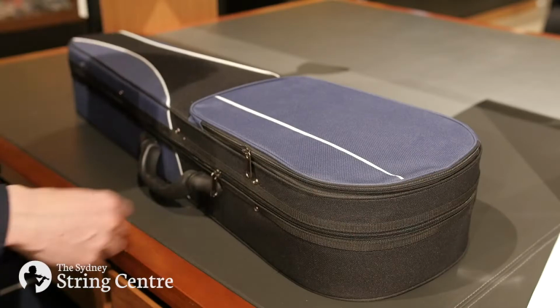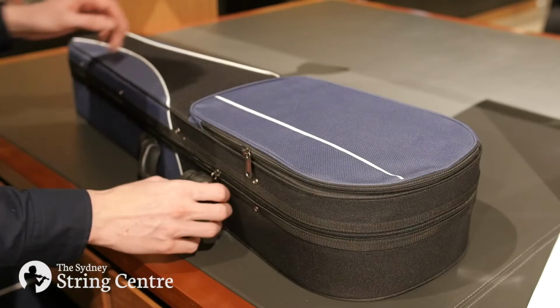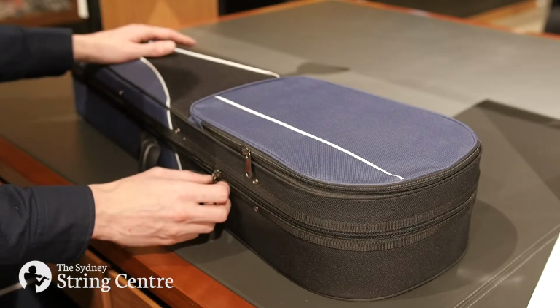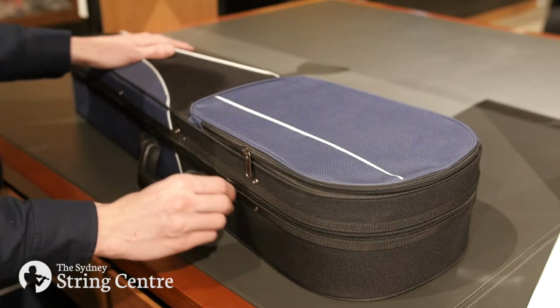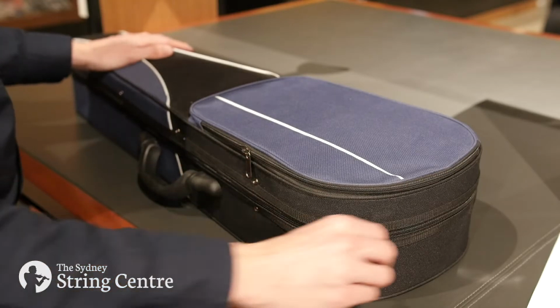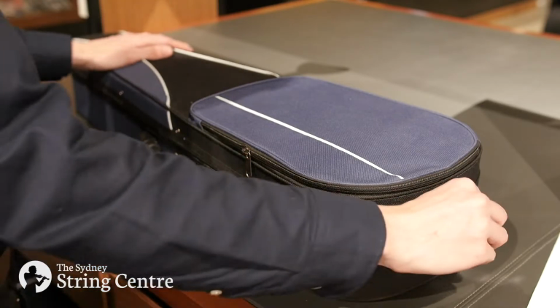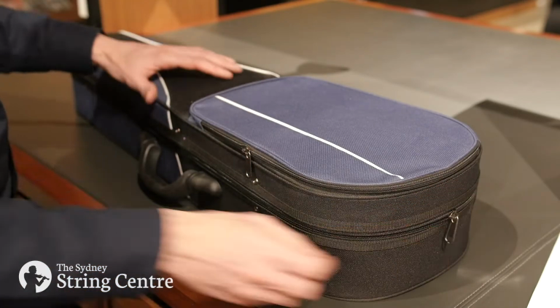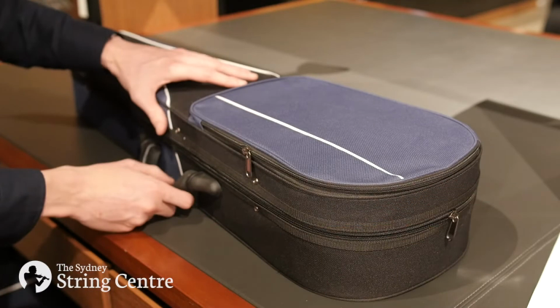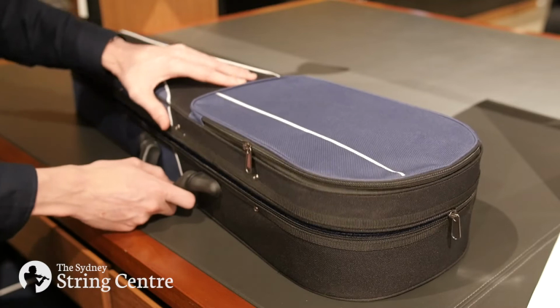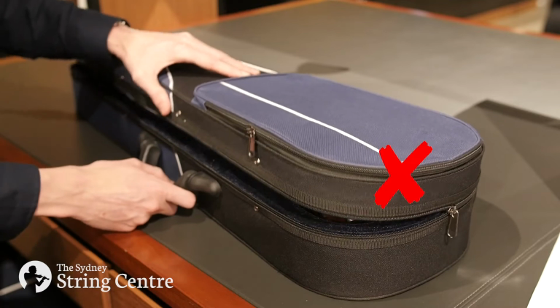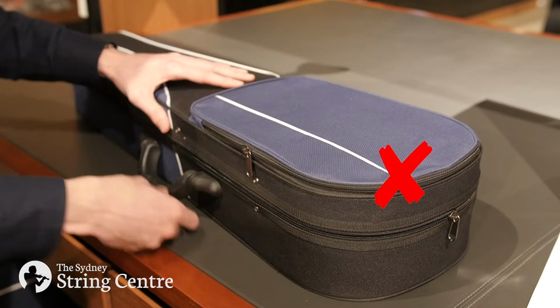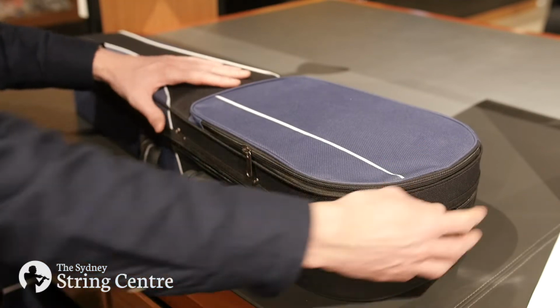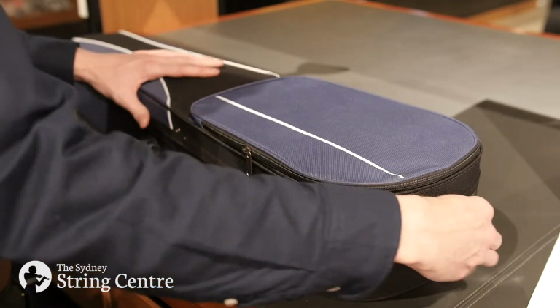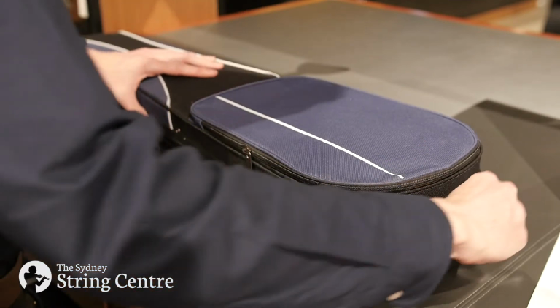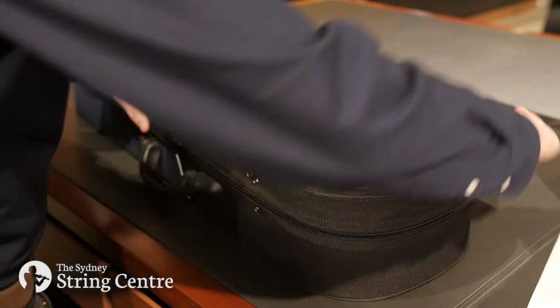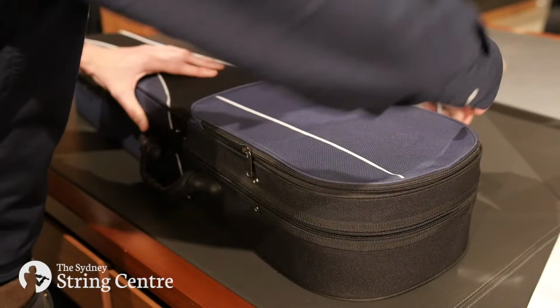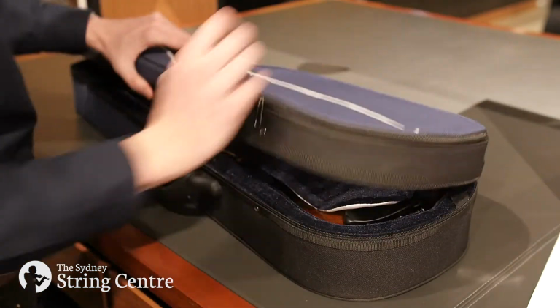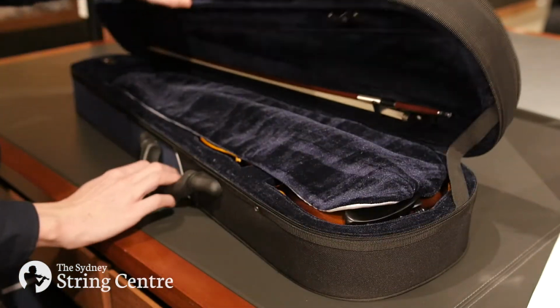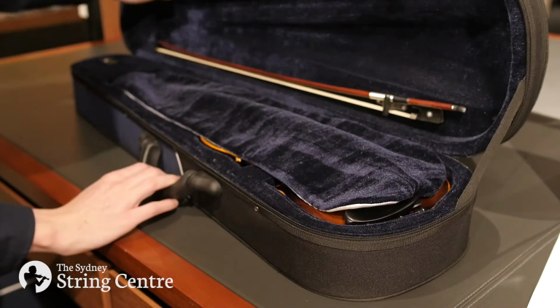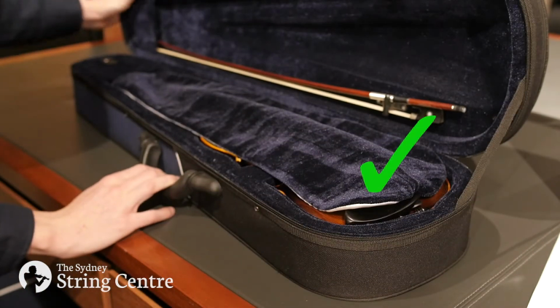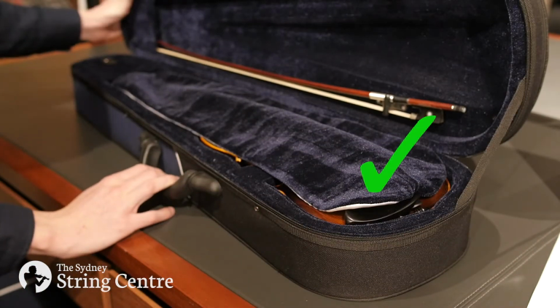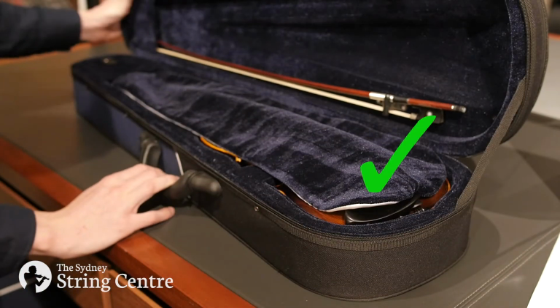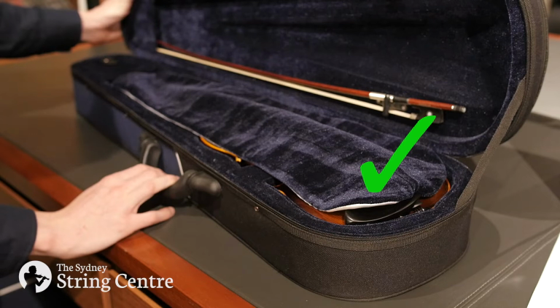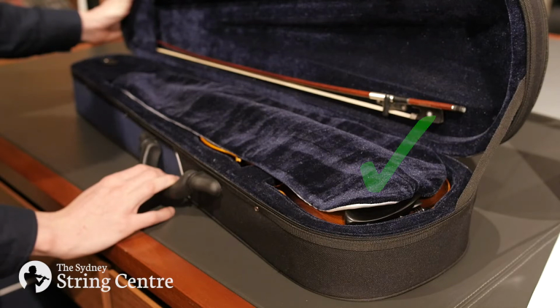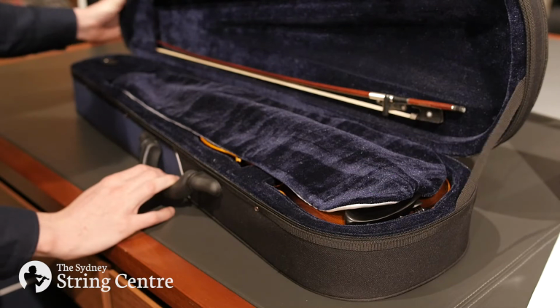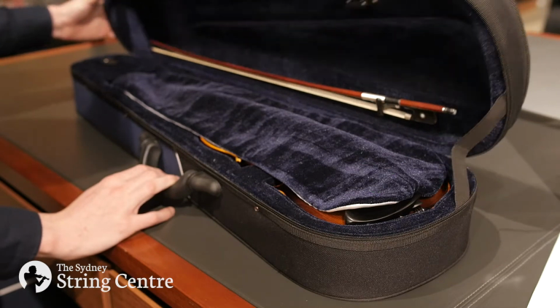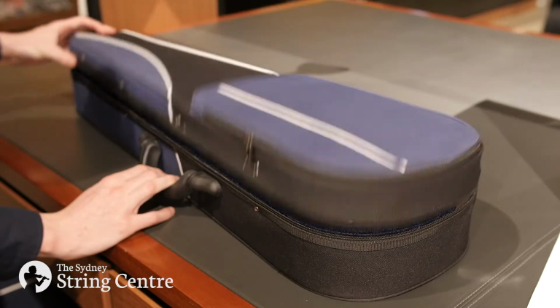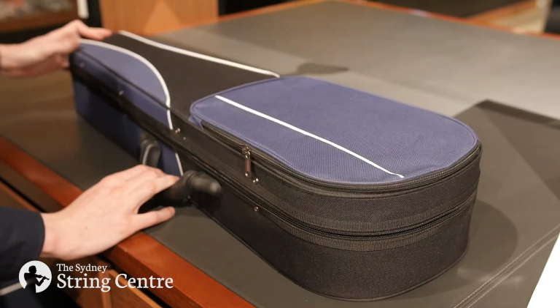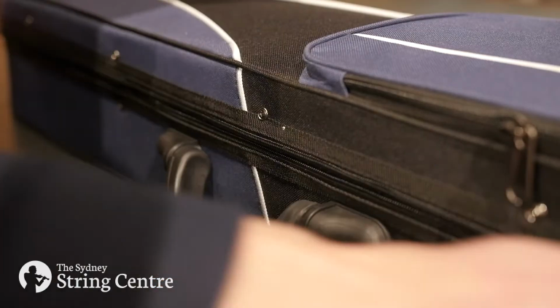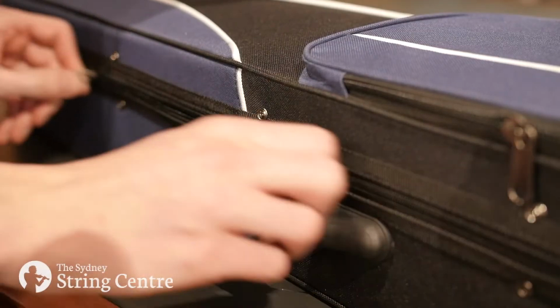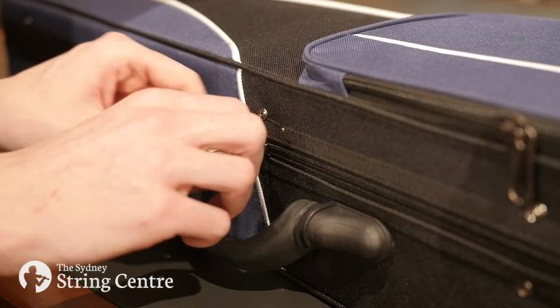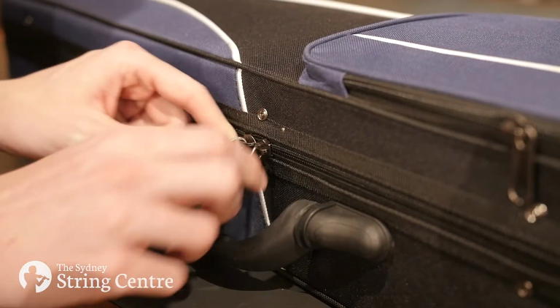For violin or viola cases with zips, ensure that the zips are completely undone before opening to prevent stretching of the material. And when finished, ensure that the lid is closed before zipping the case shut.